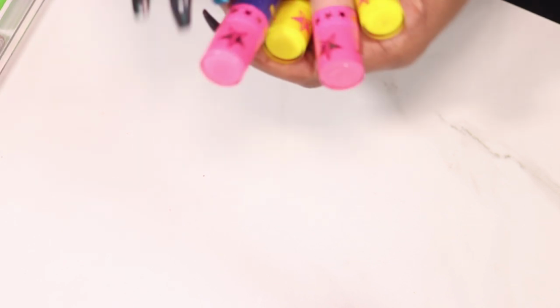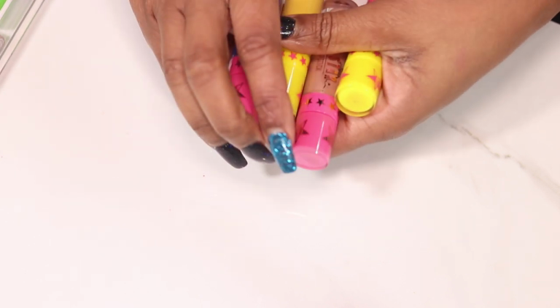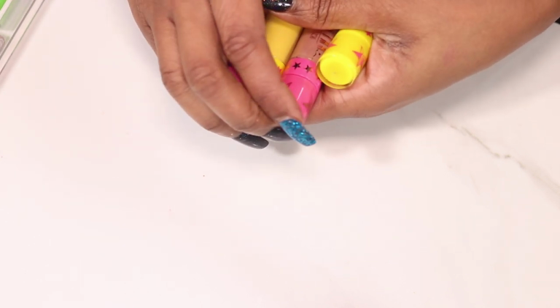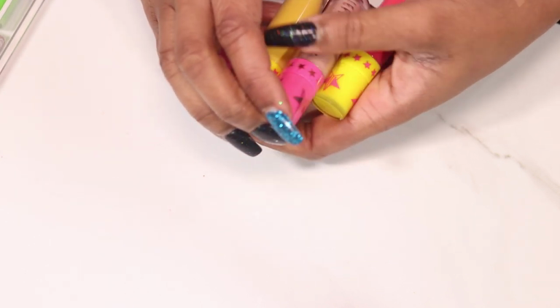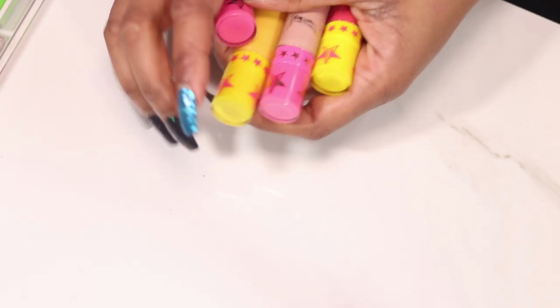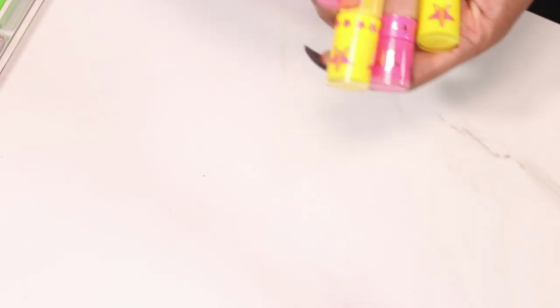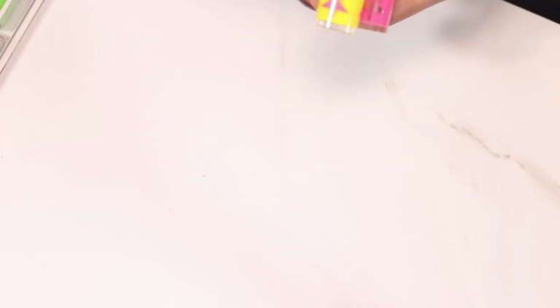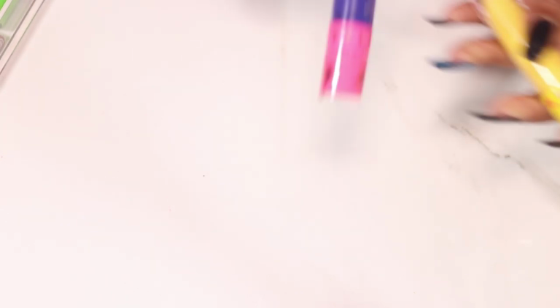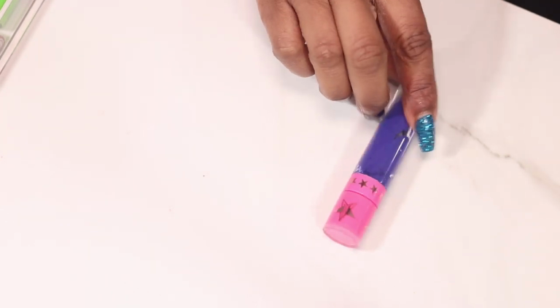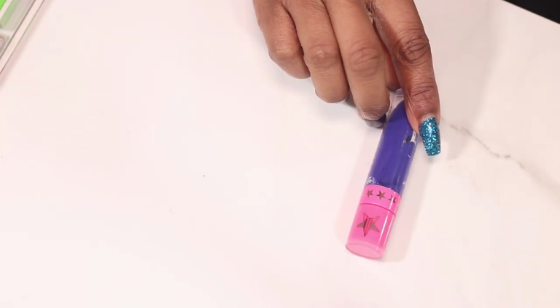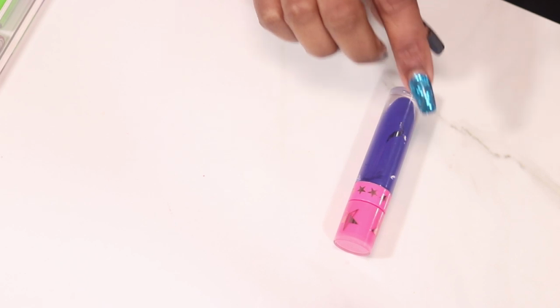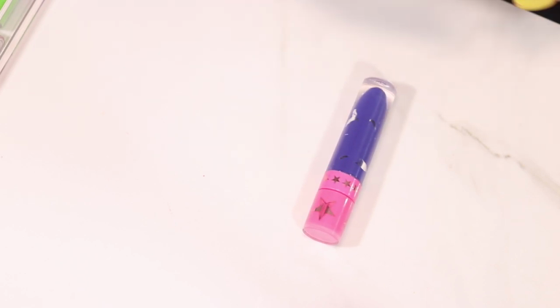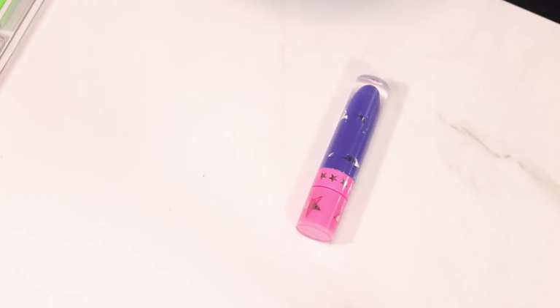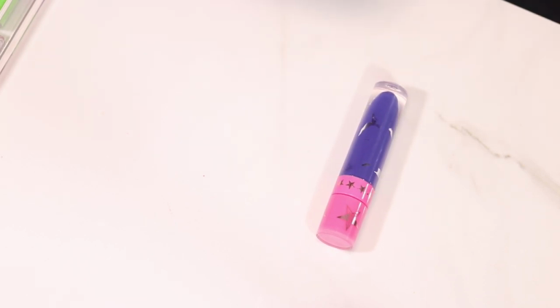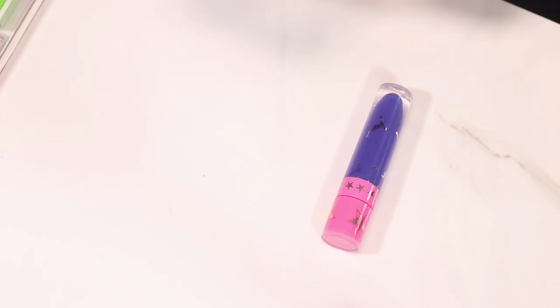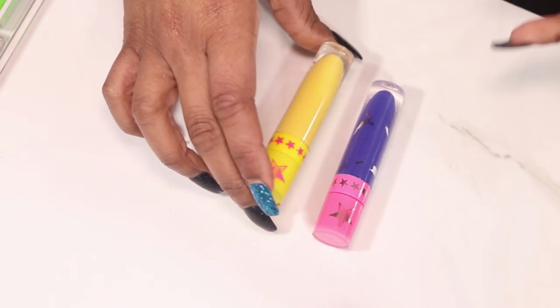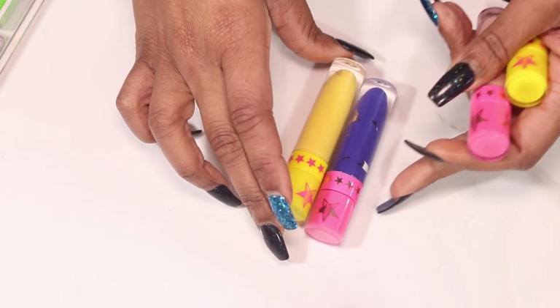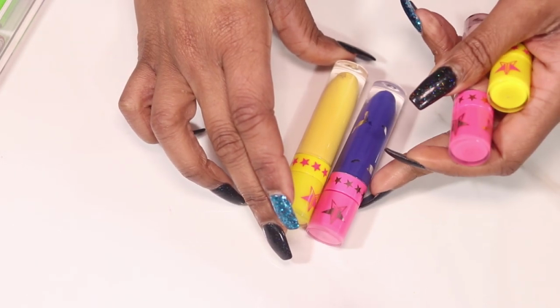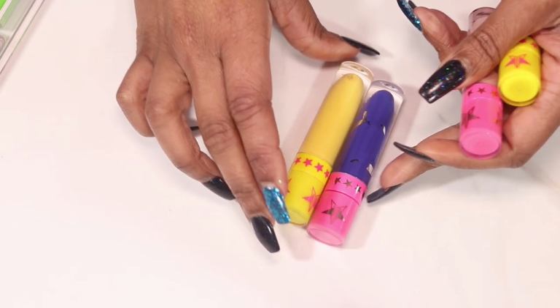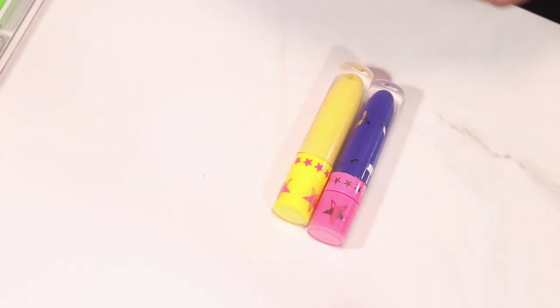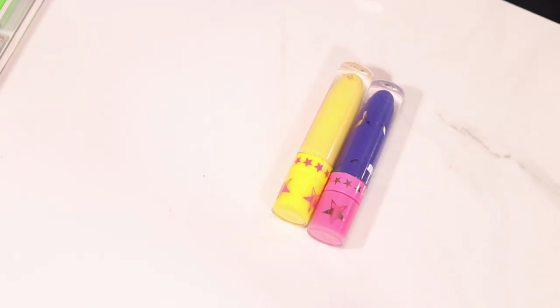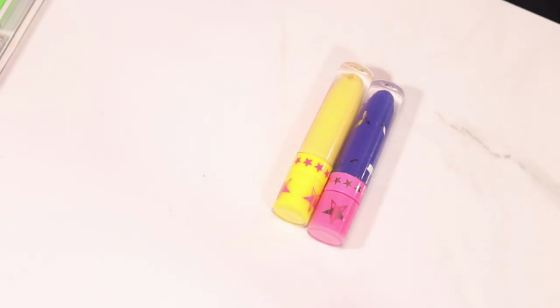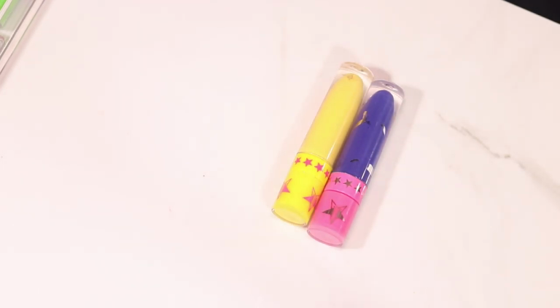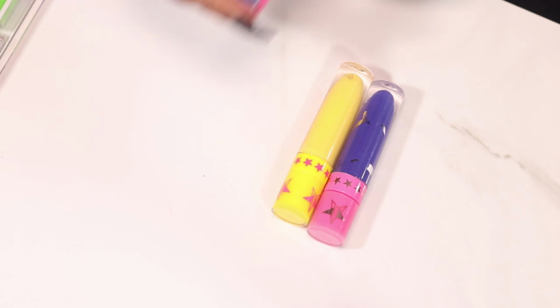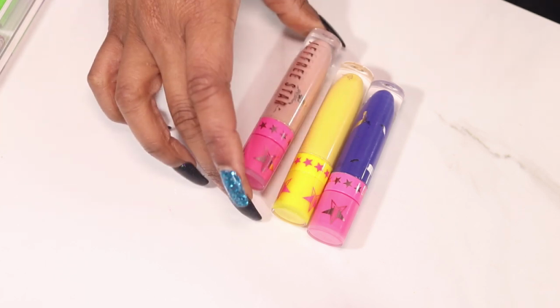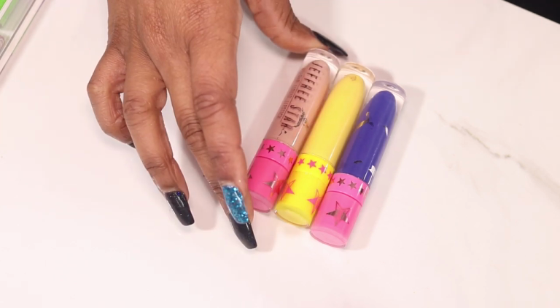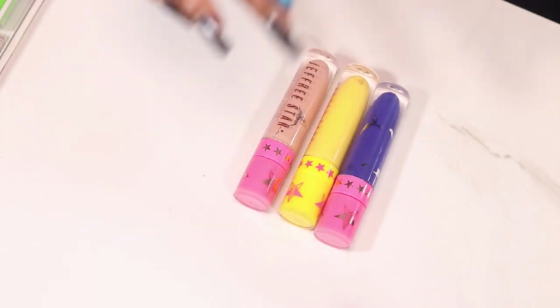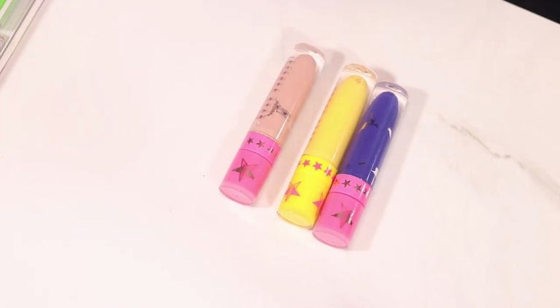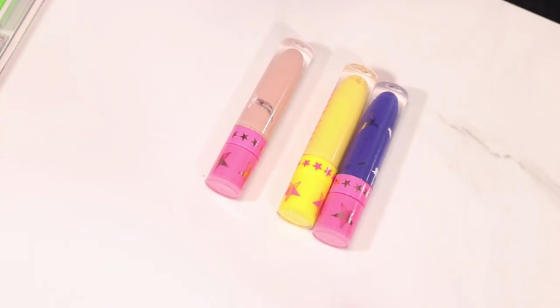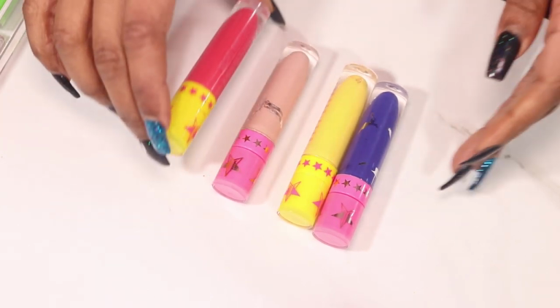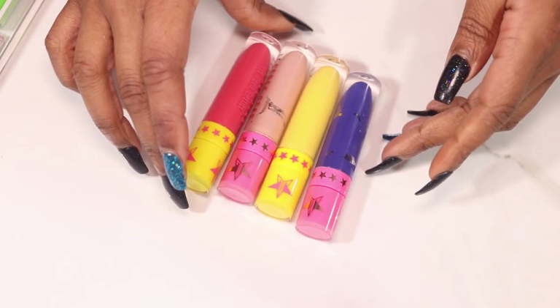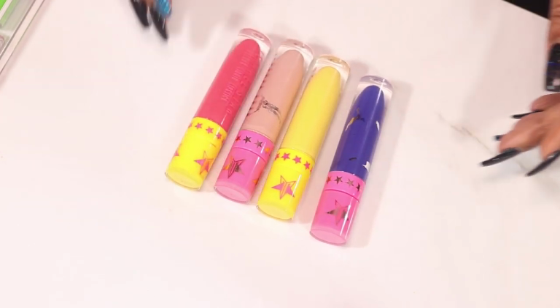These are Jeffree Star: Blue Velvet, Queen Bee, I'm Nude, Watermelon Soda.